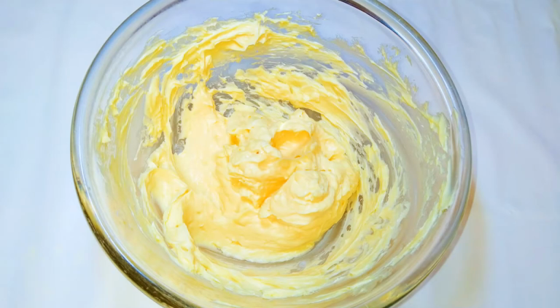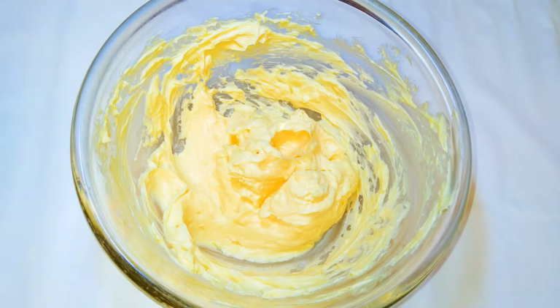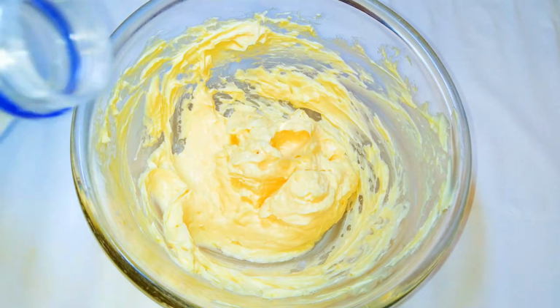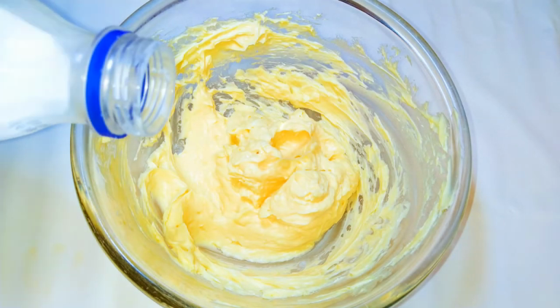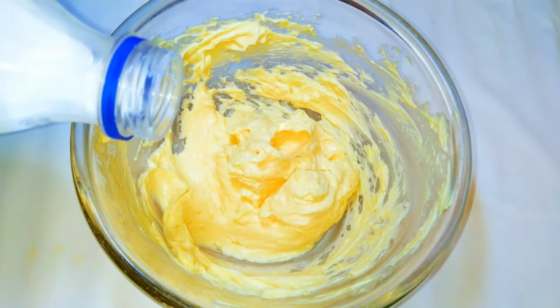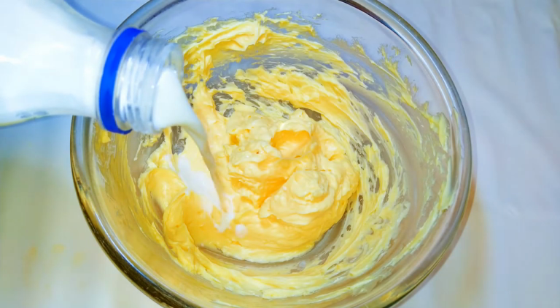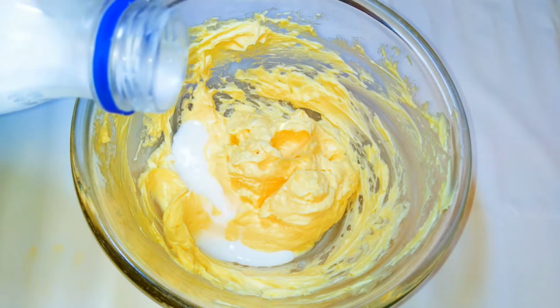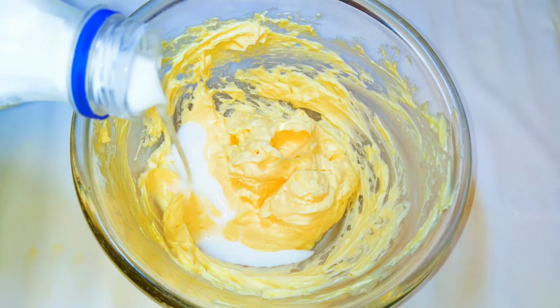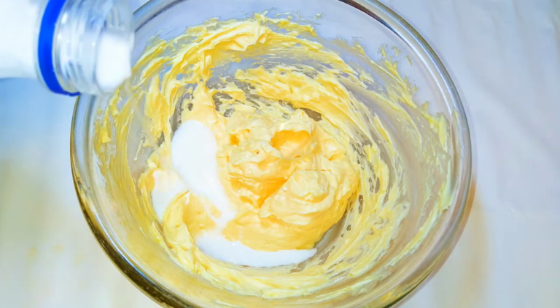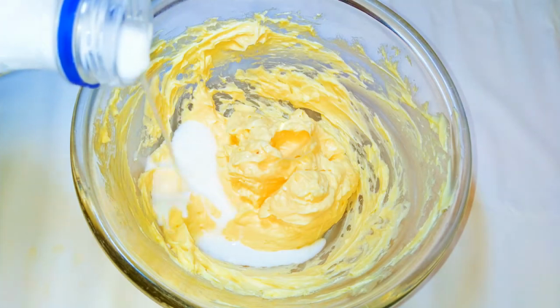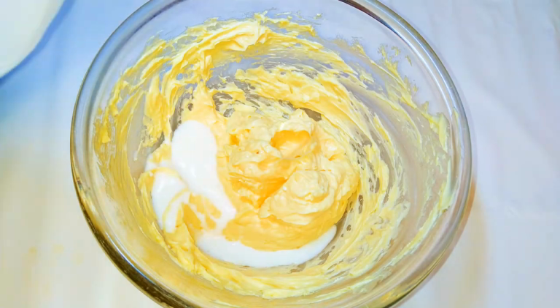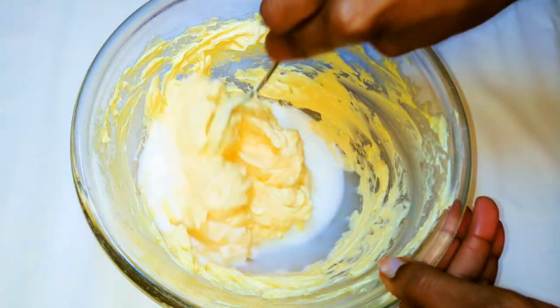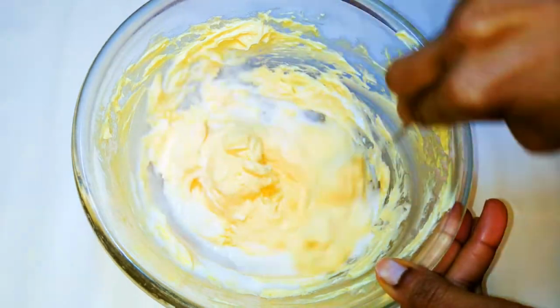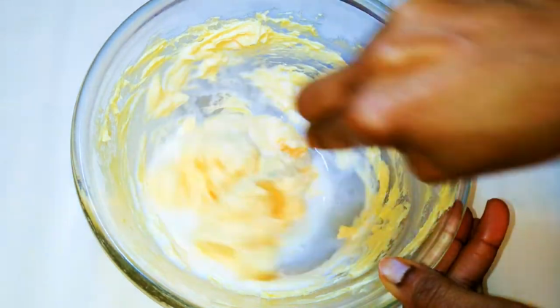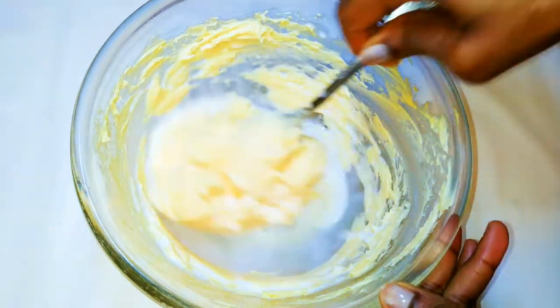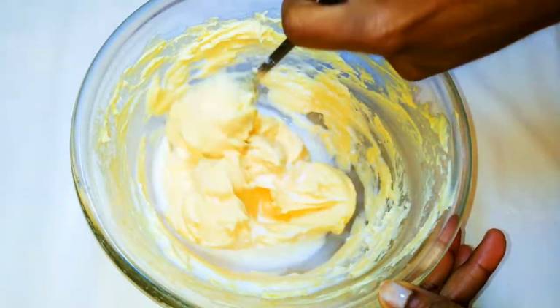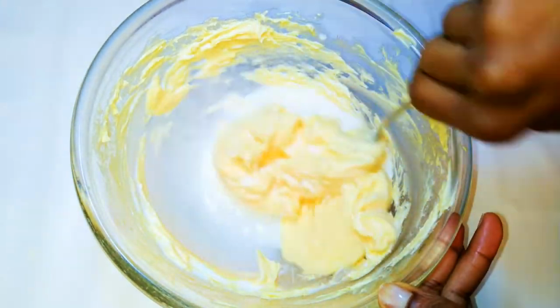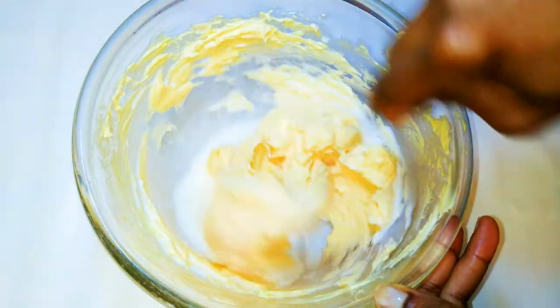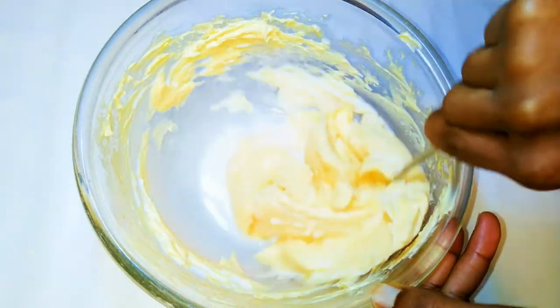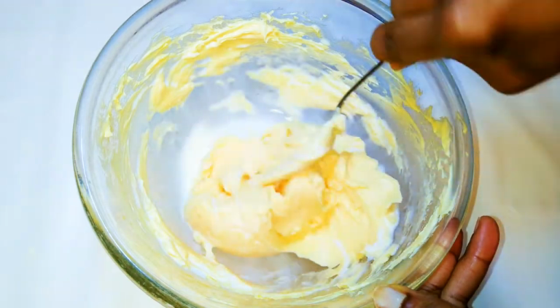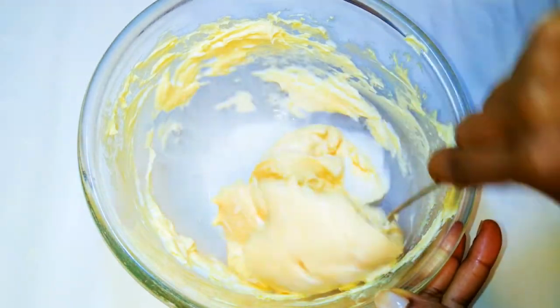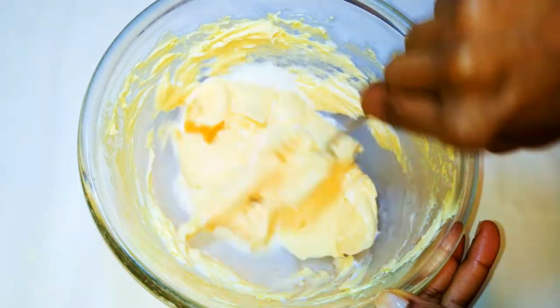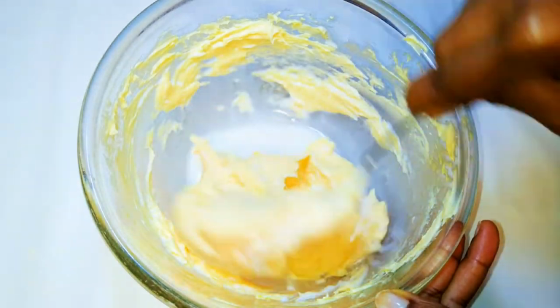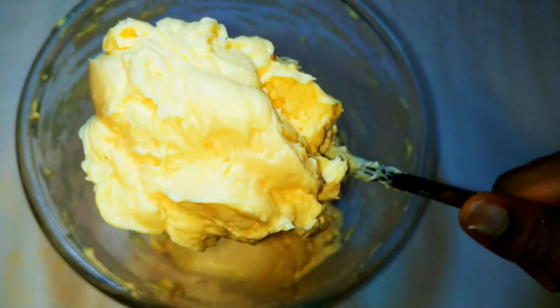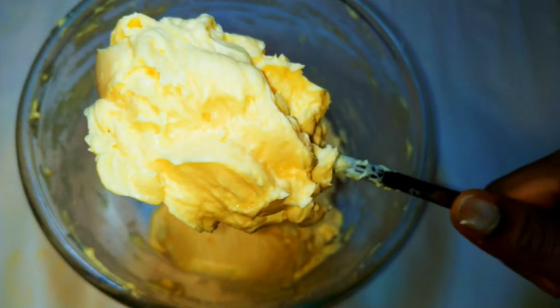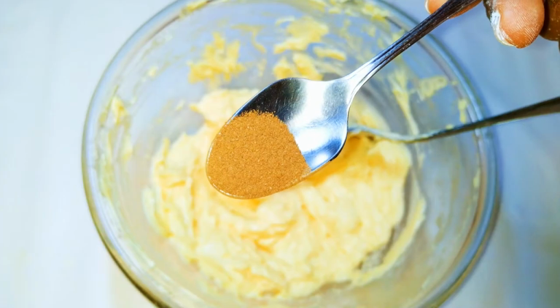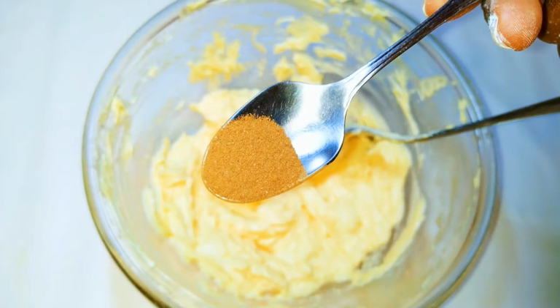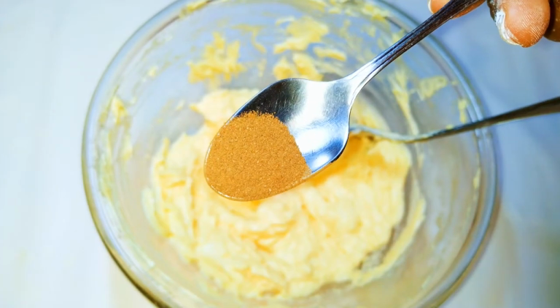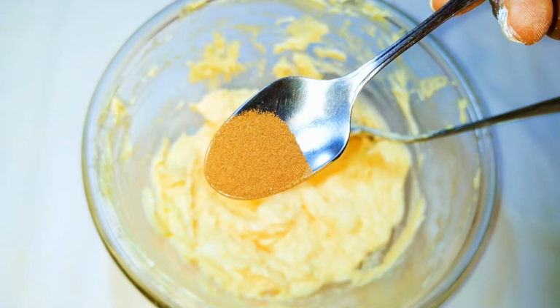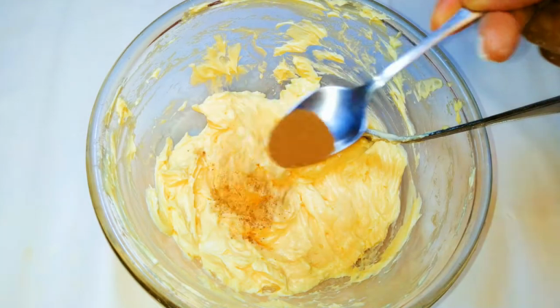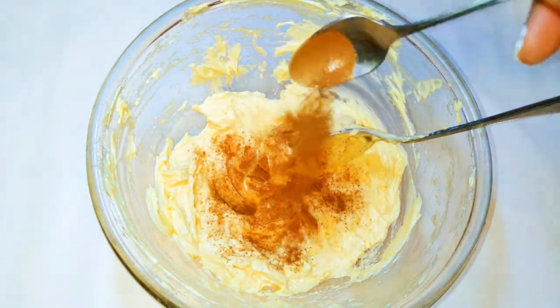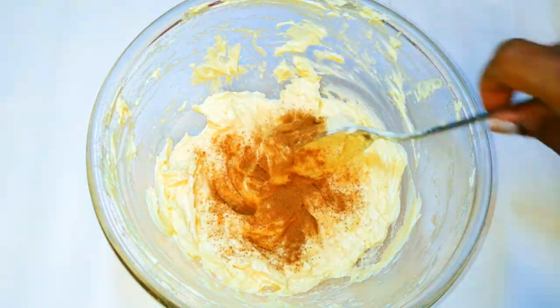Next, I'll come in with about 4 tablespoons of full cream milk and I'll continue mixing. I'll come in with about half a teaspoon of powdered cinnamon.